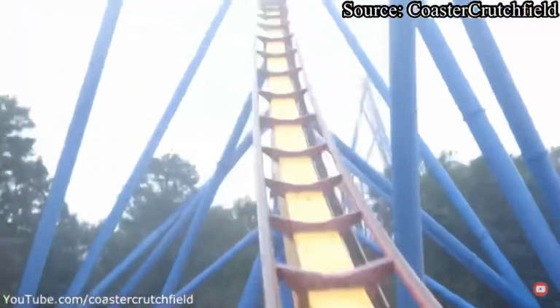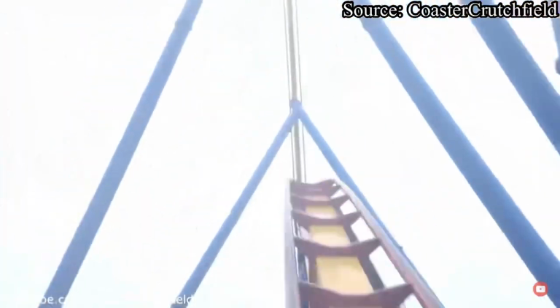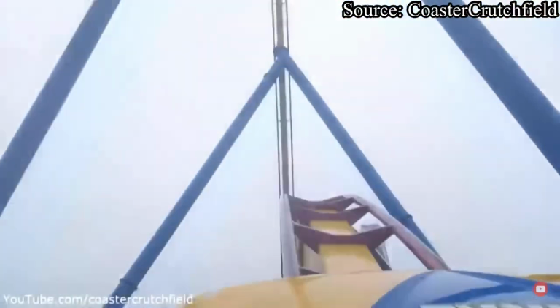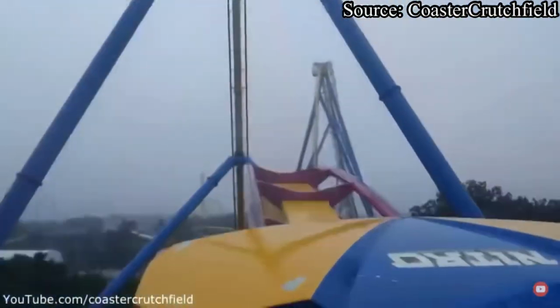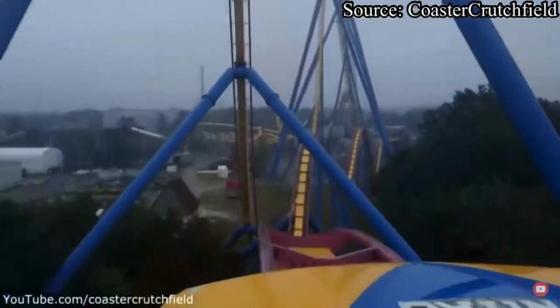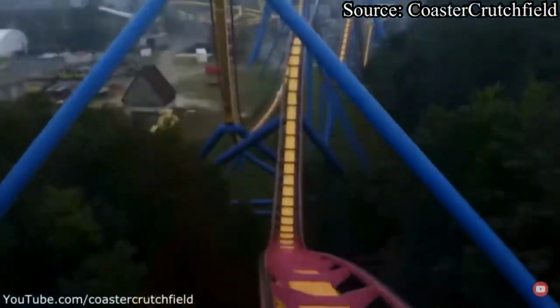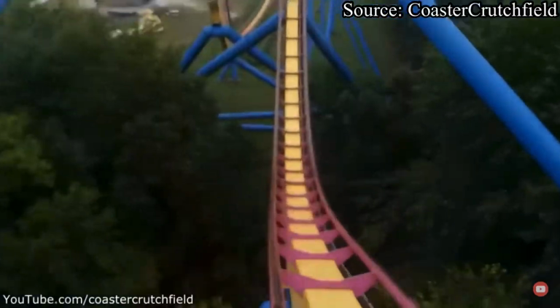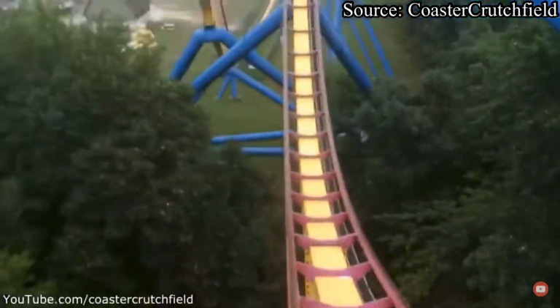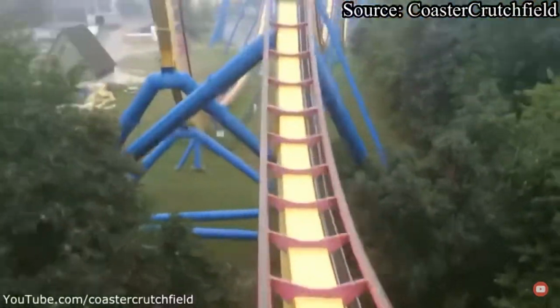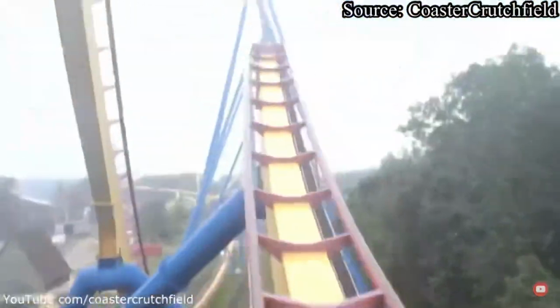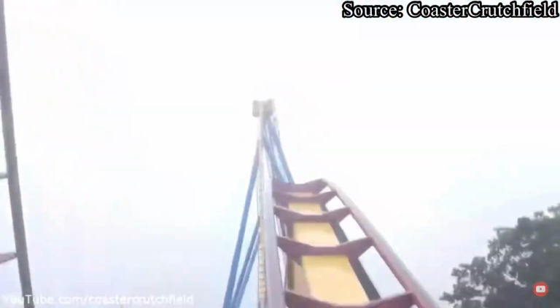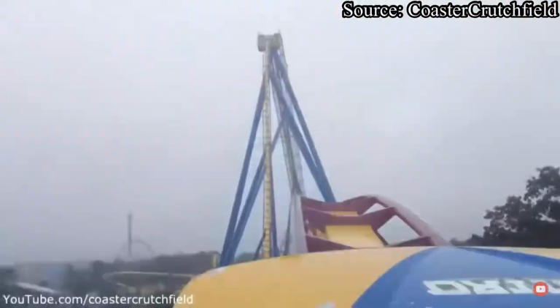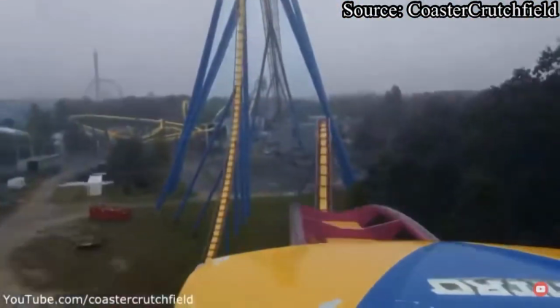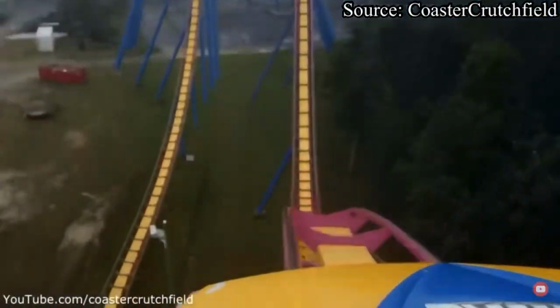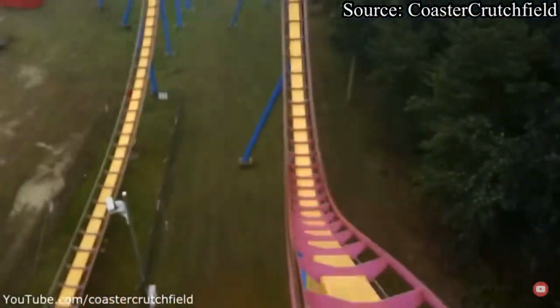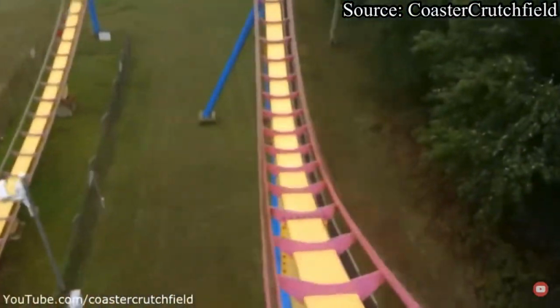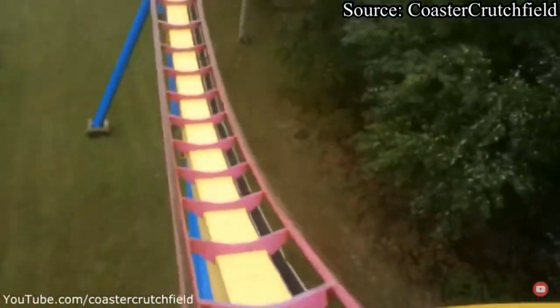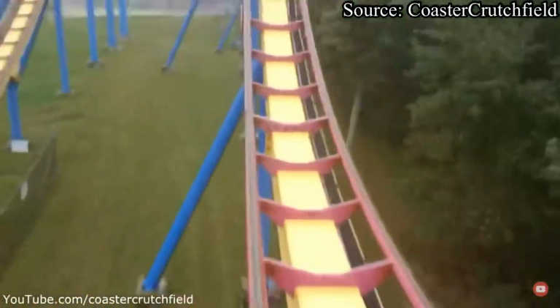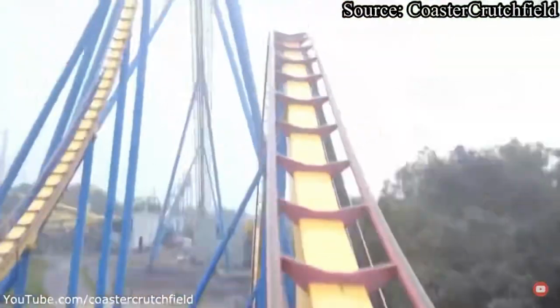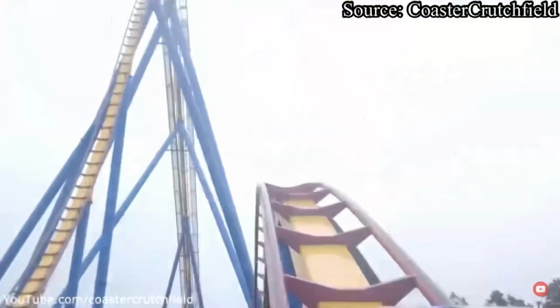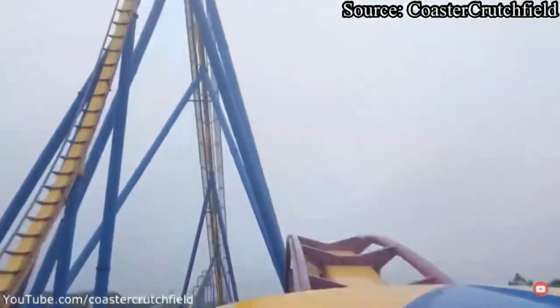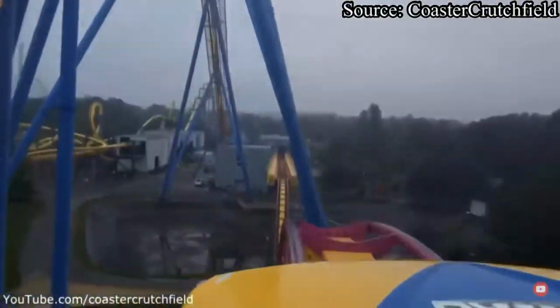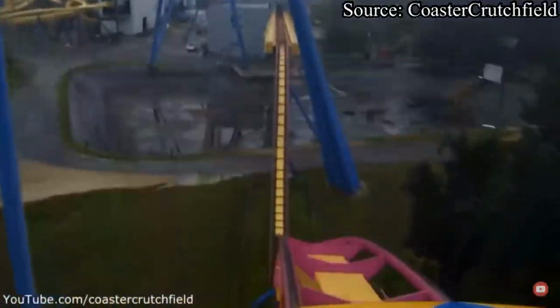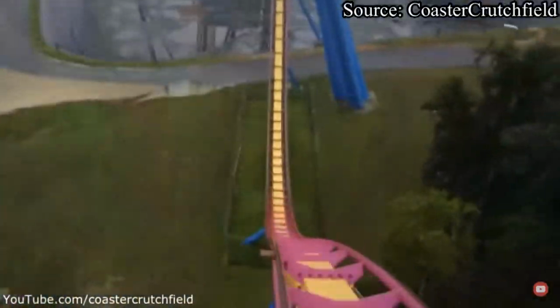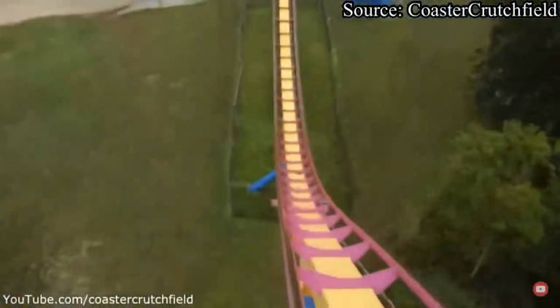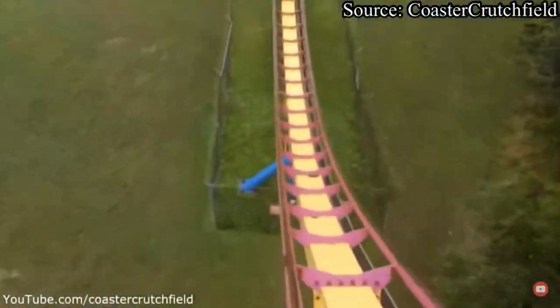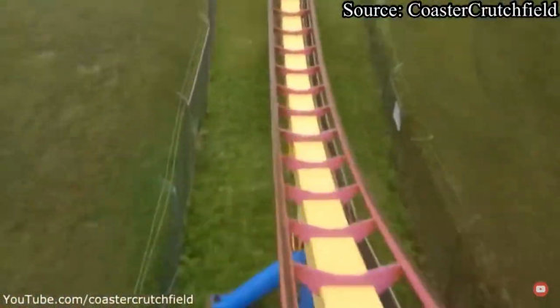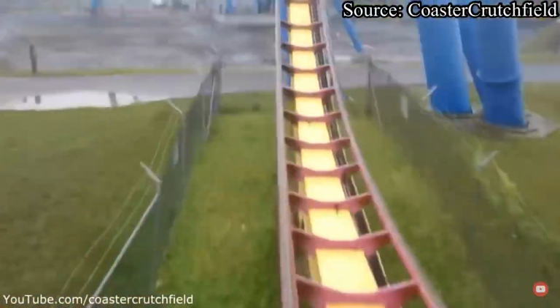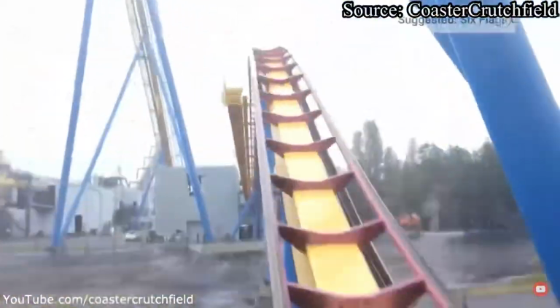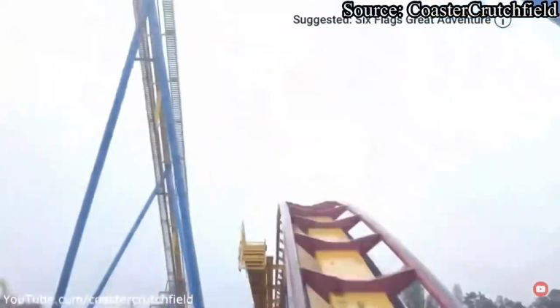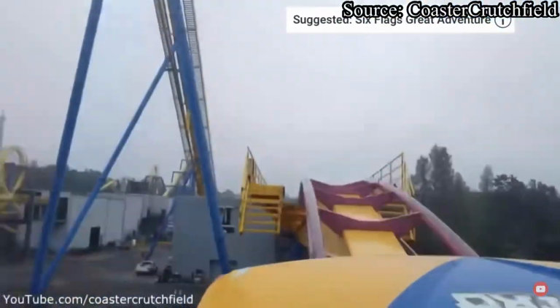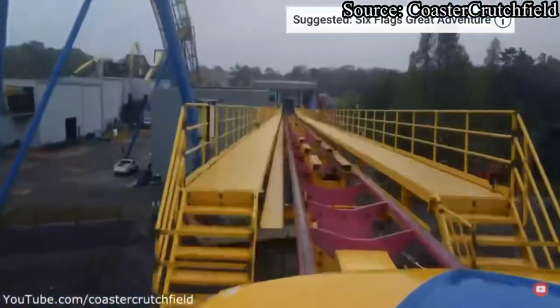These final run of hills give absolutely zero airtime, as they only provide a great view of the first drop and pretty much nothing else. After those few hills, you get sent right into the brakes.